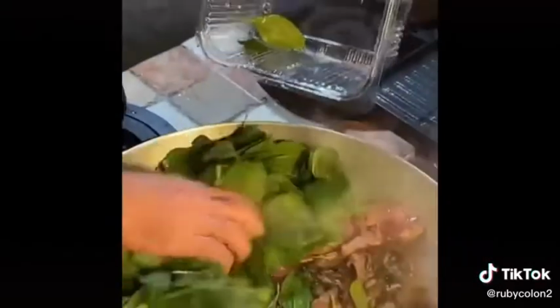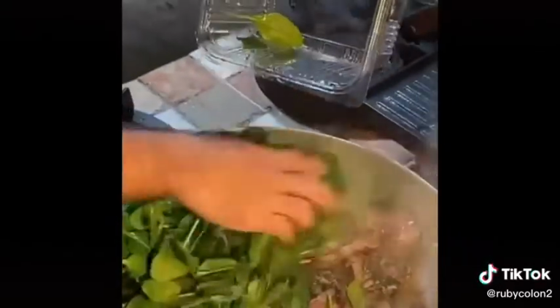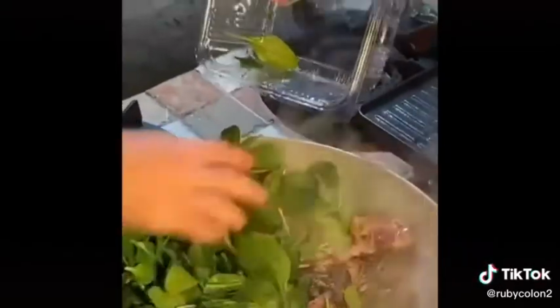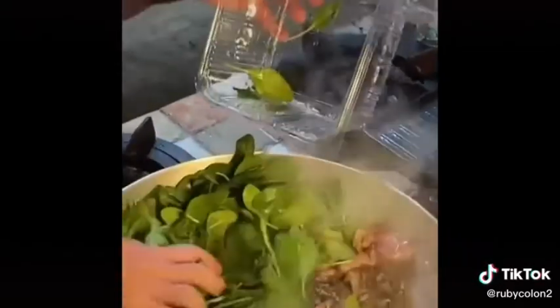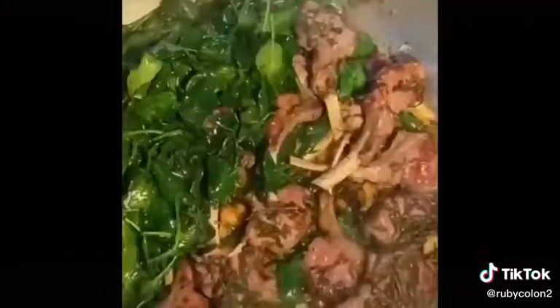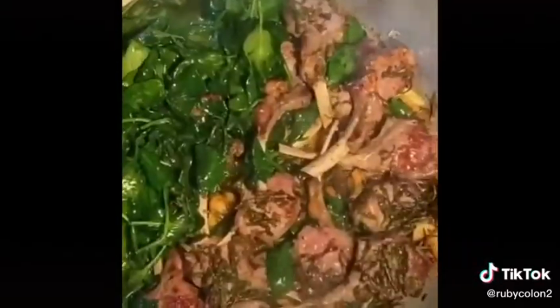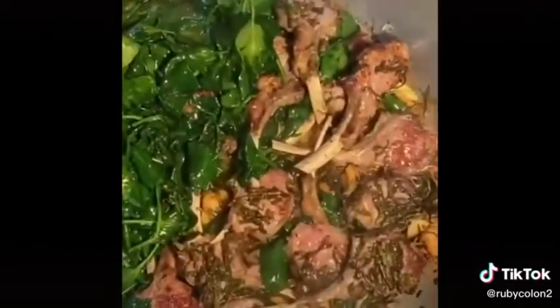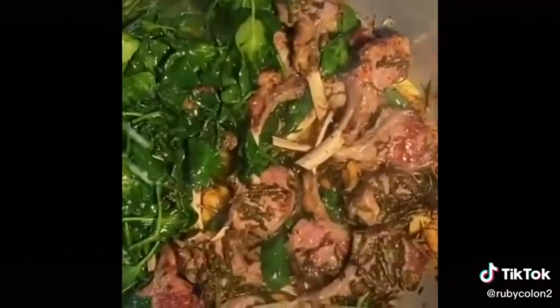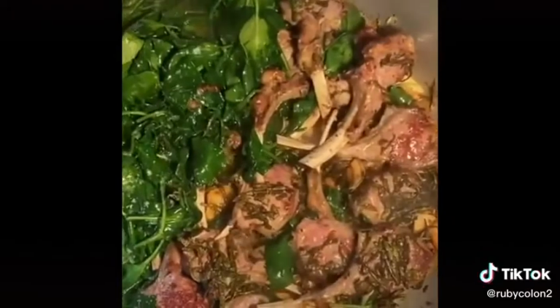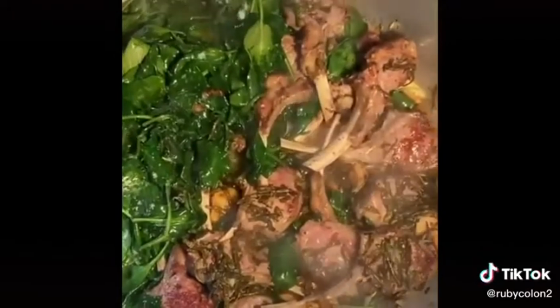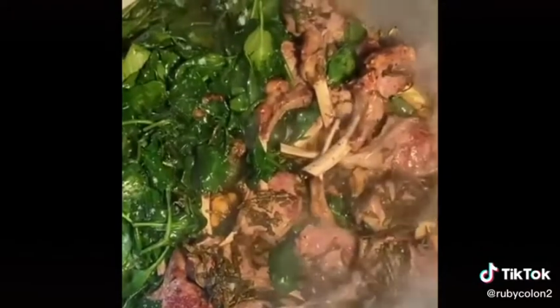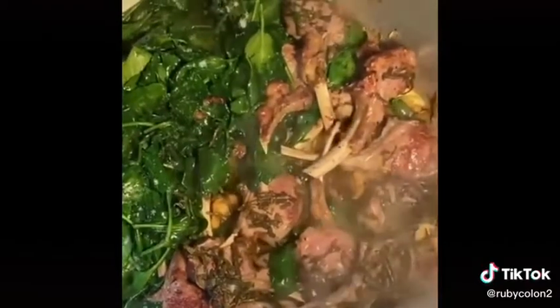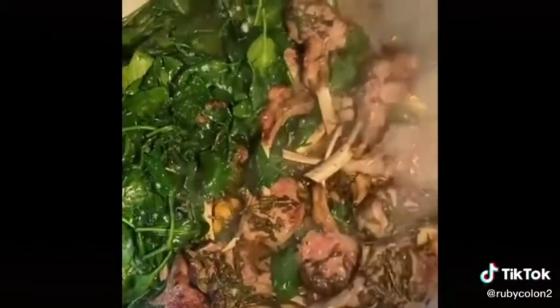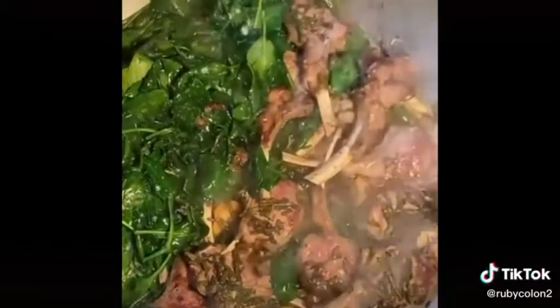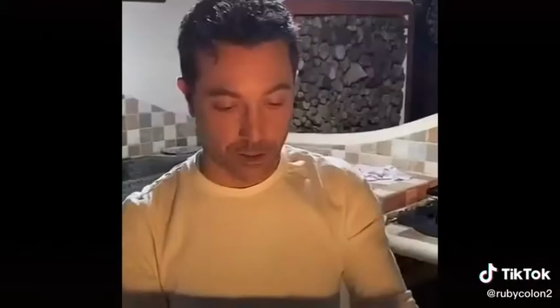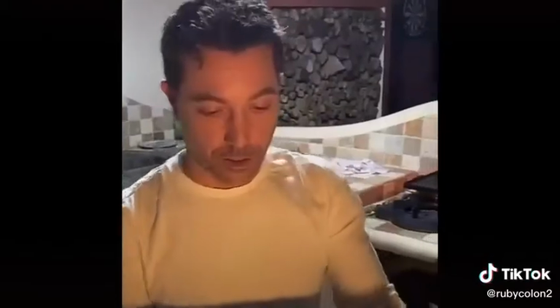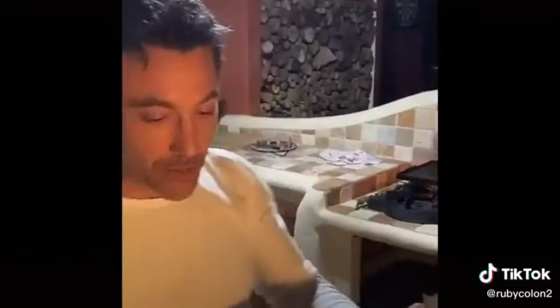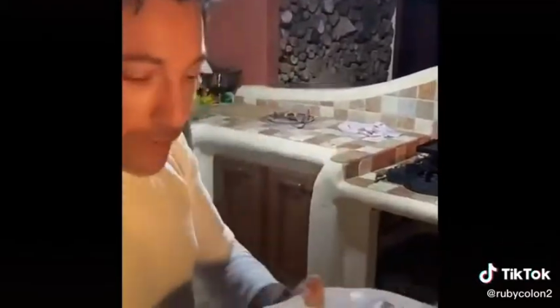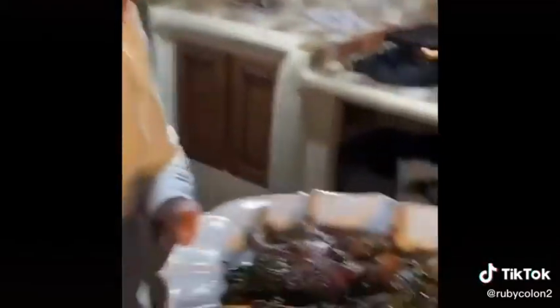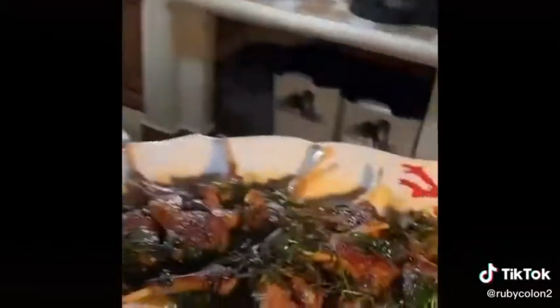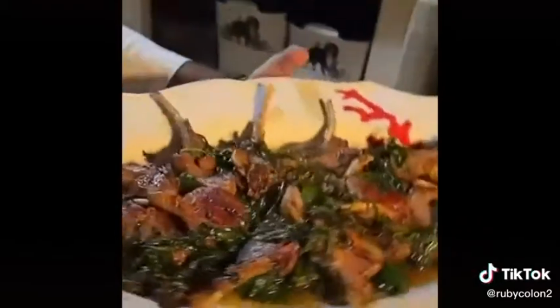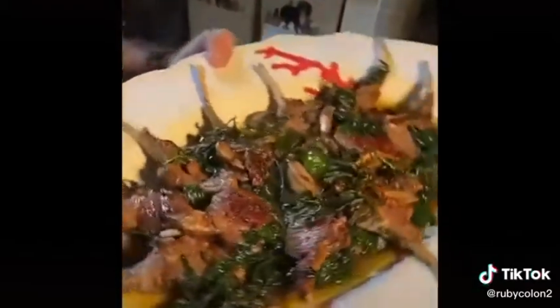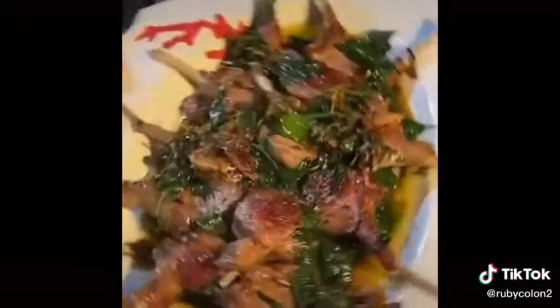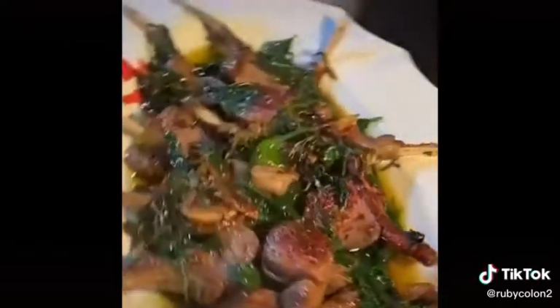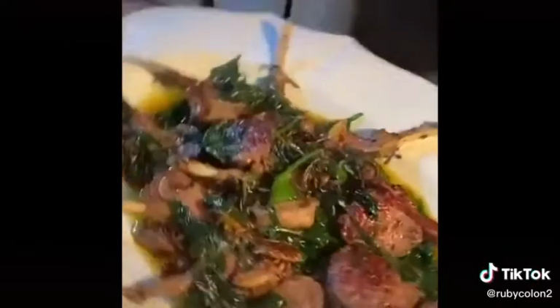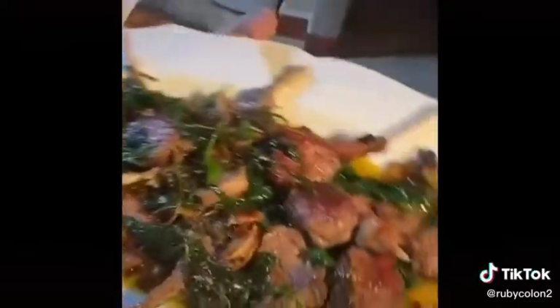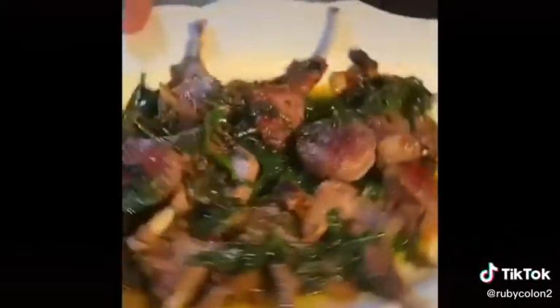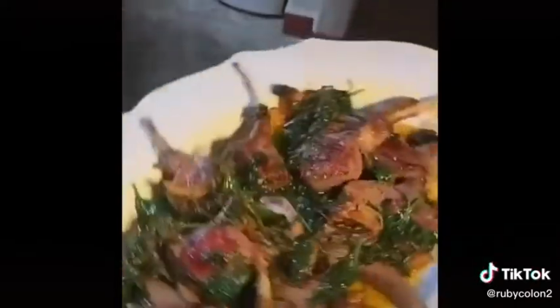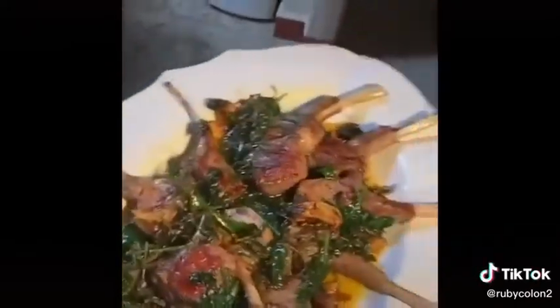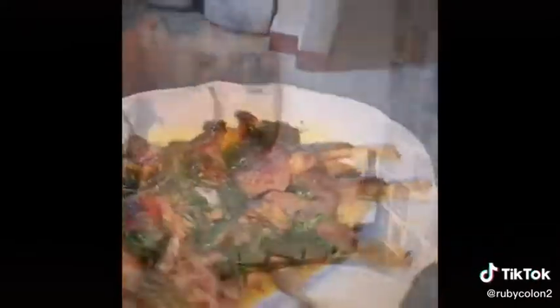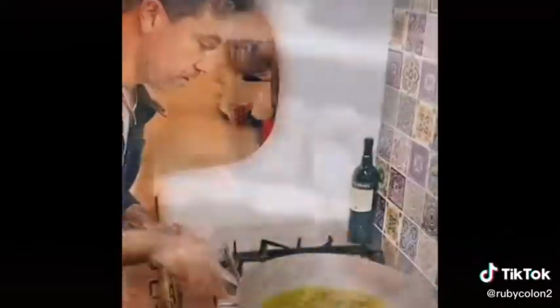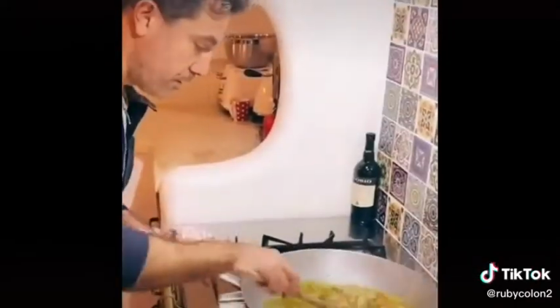On one side, a bit of seasoning on the spinach, that's it. And there you have it — my lamb cutlets with spinach, garlic, olive oil, ready for the table.